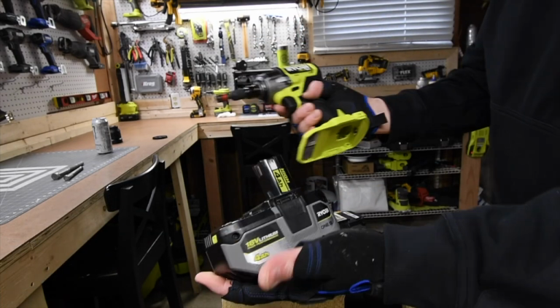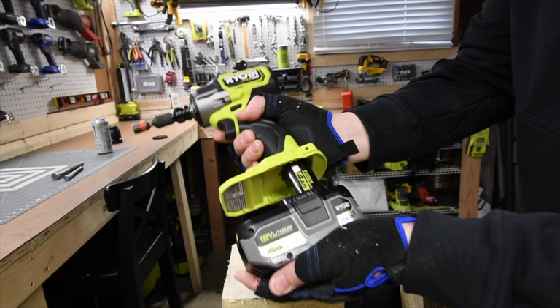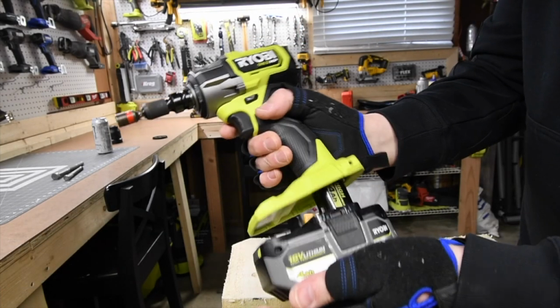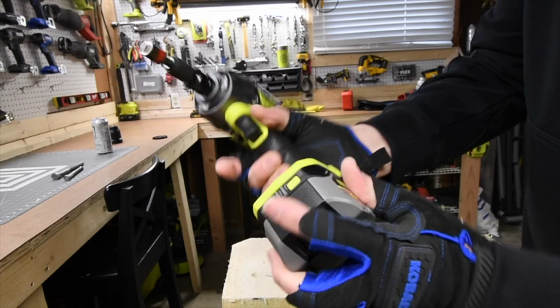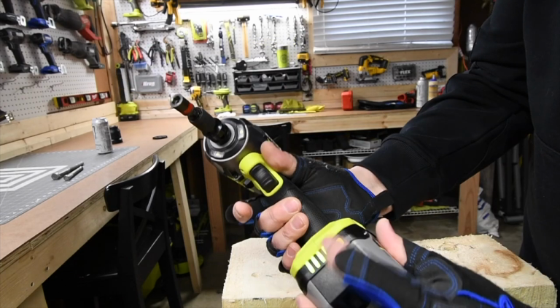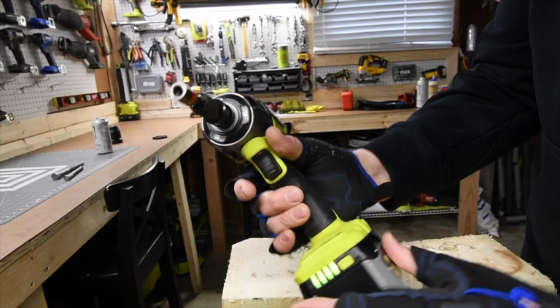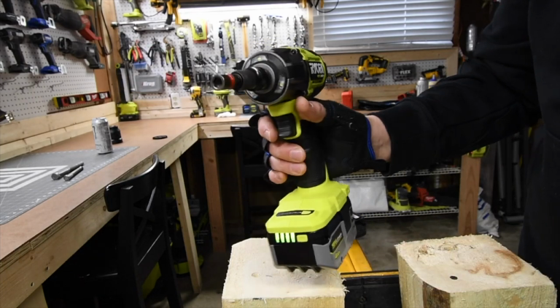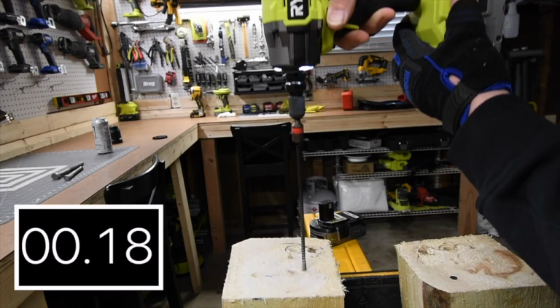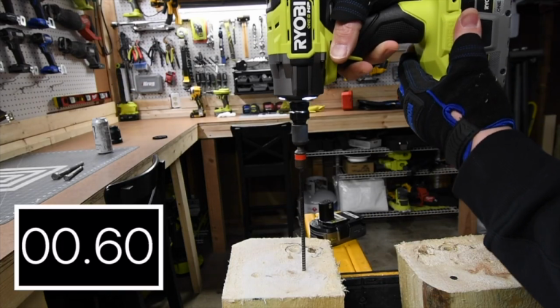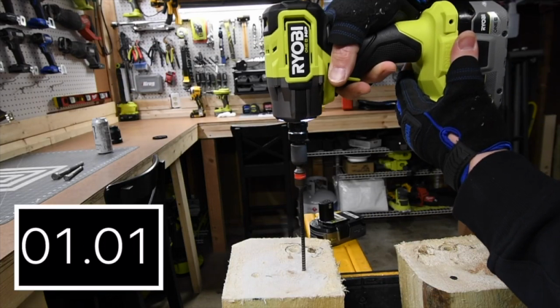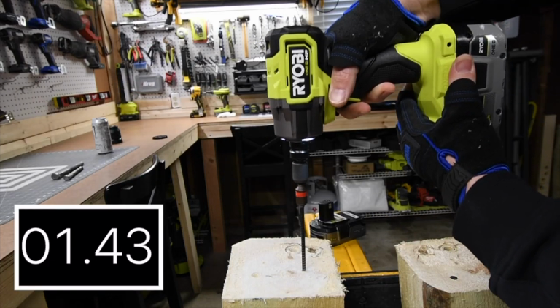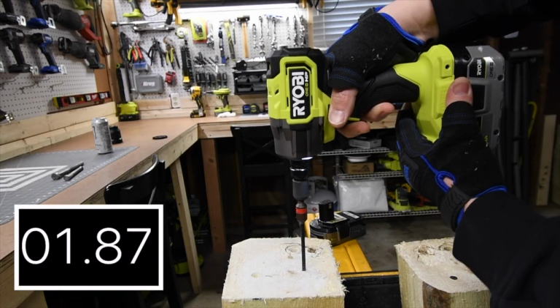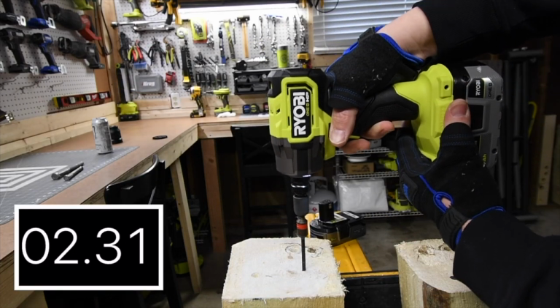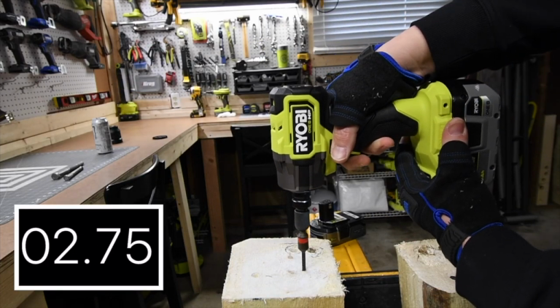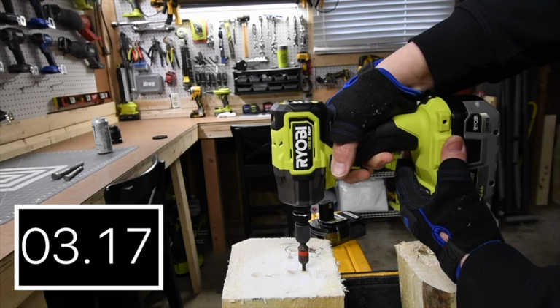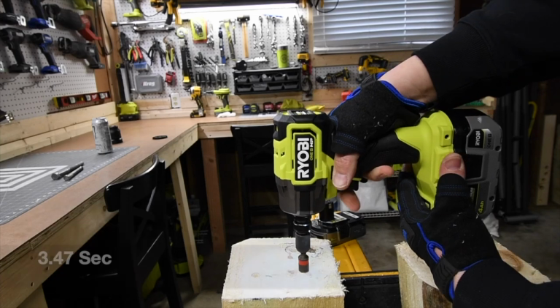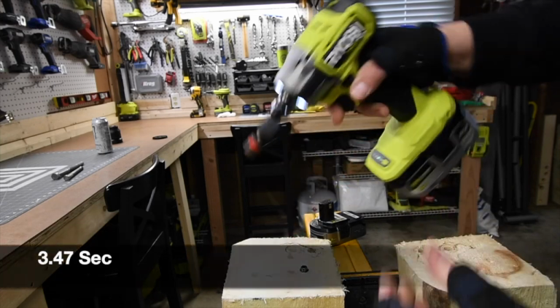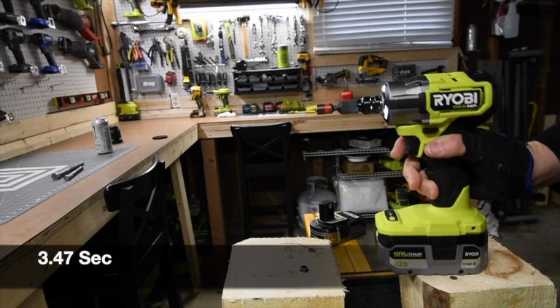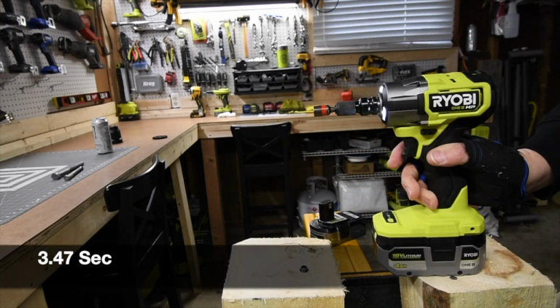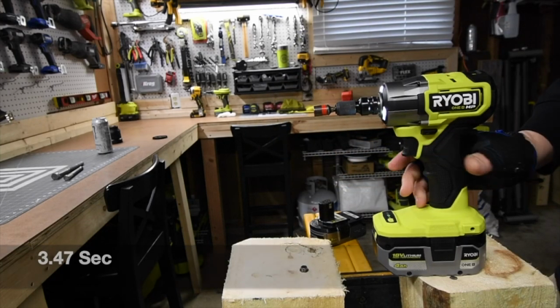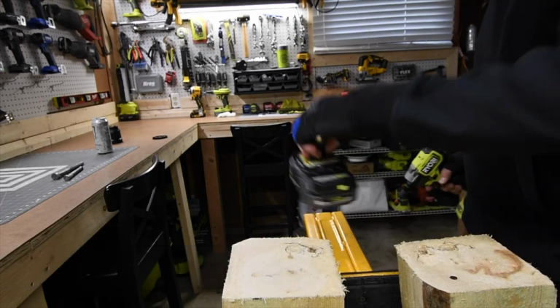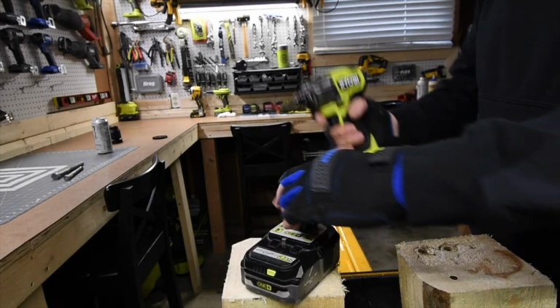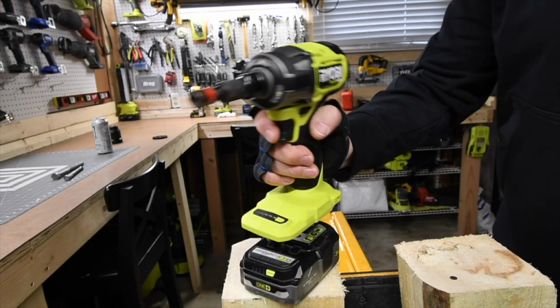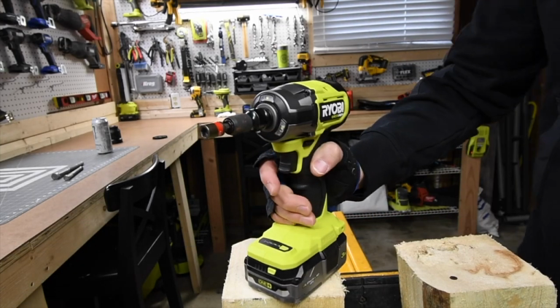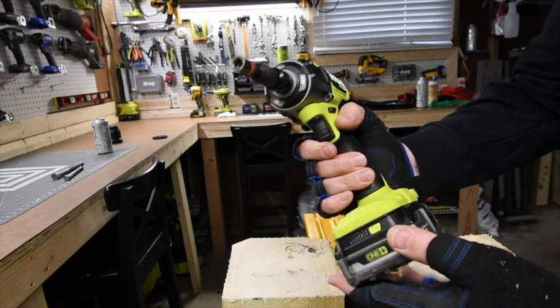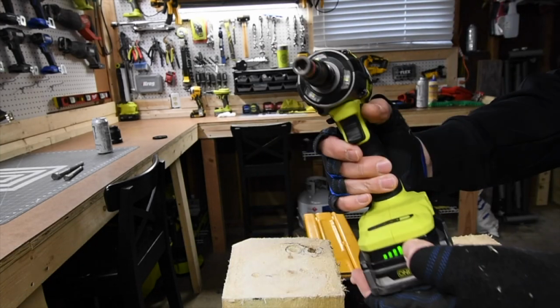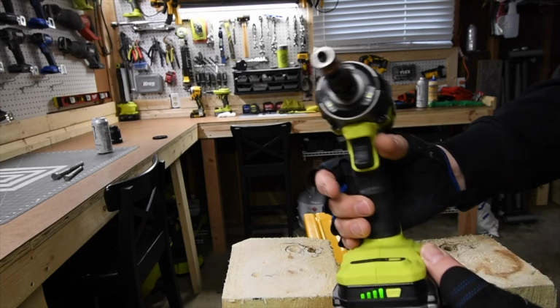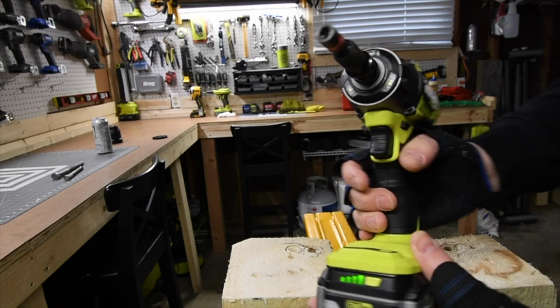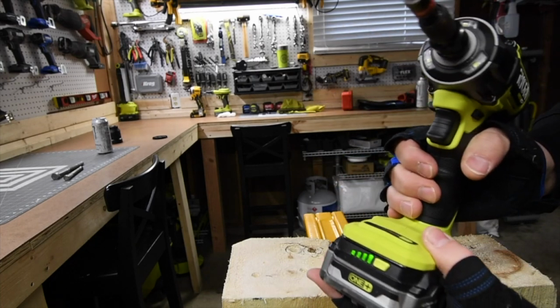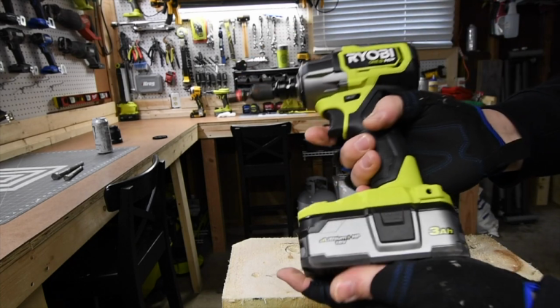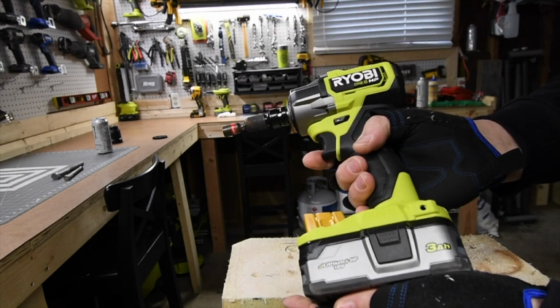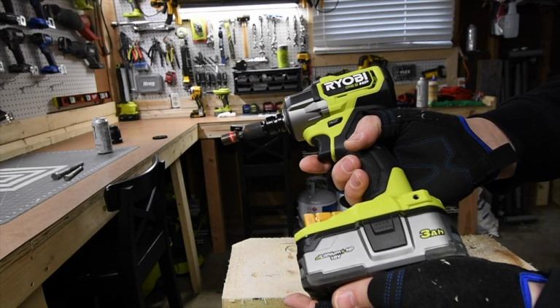4-amp-hour HP battery is full. Wow, that is a lot faster. All right, let's do the 3-amp-hour HP with 21700 cells.